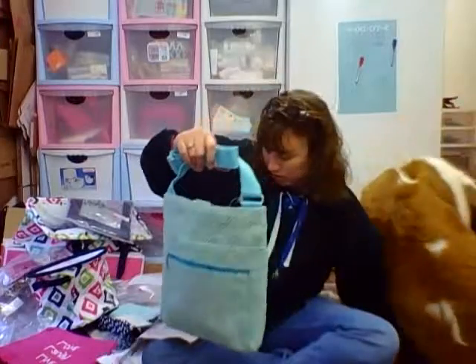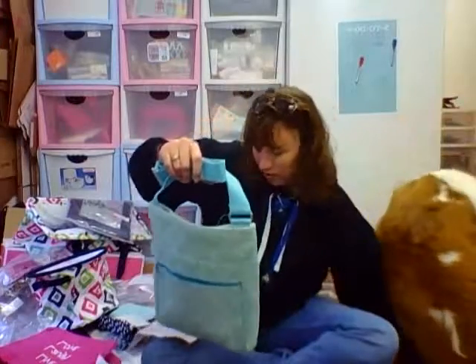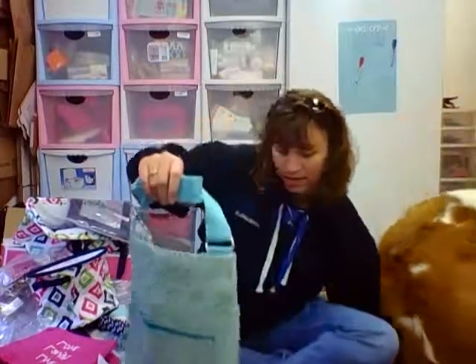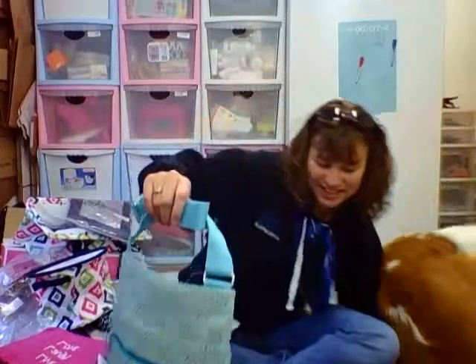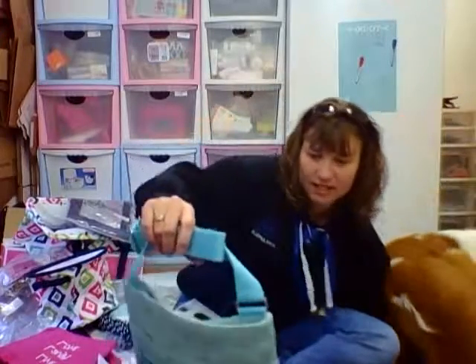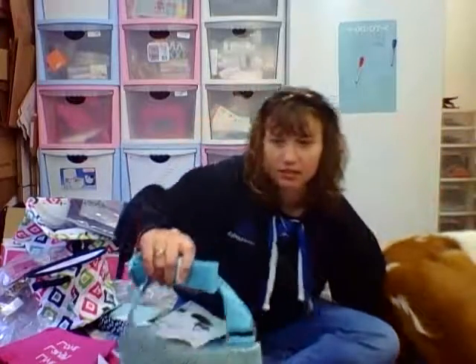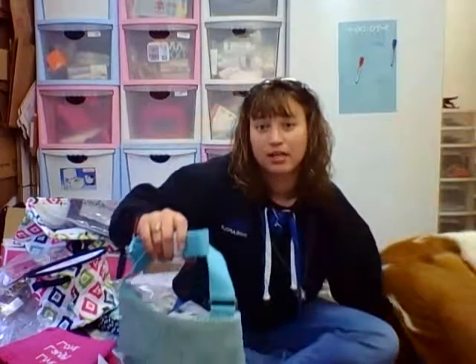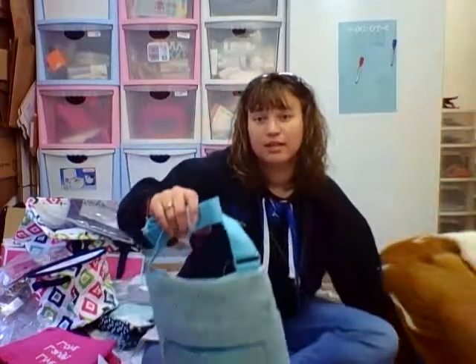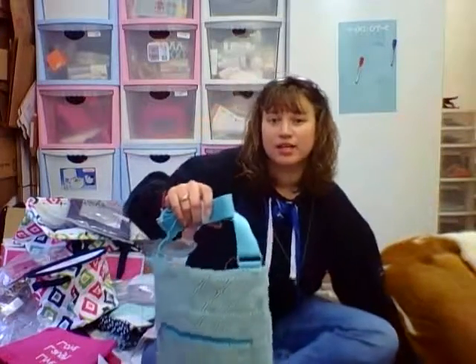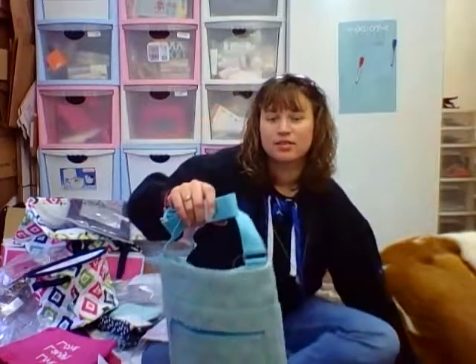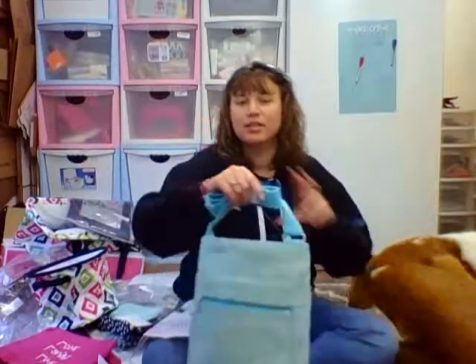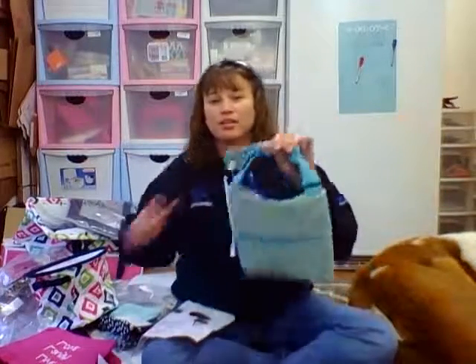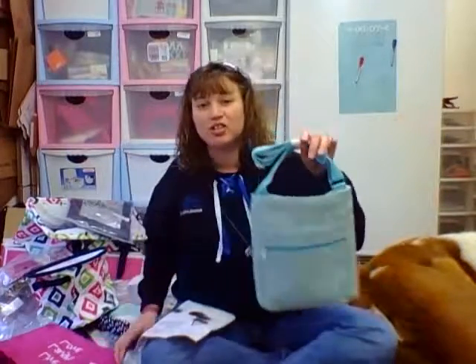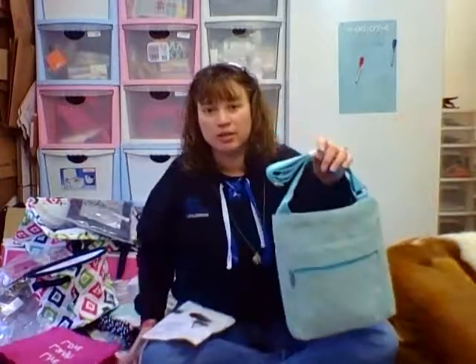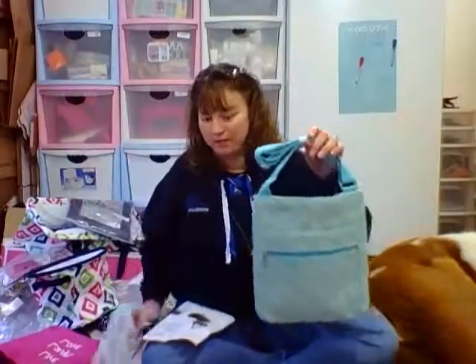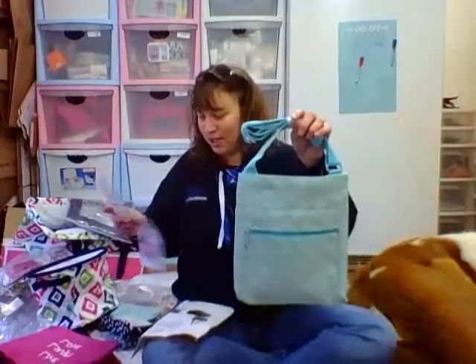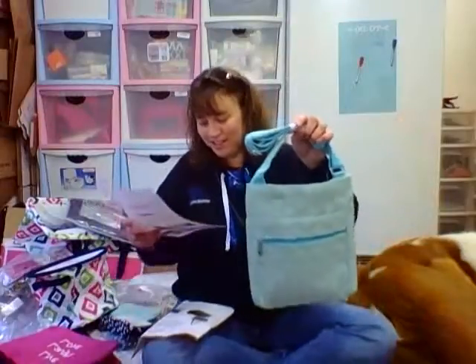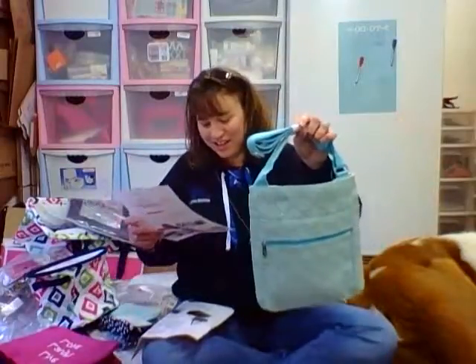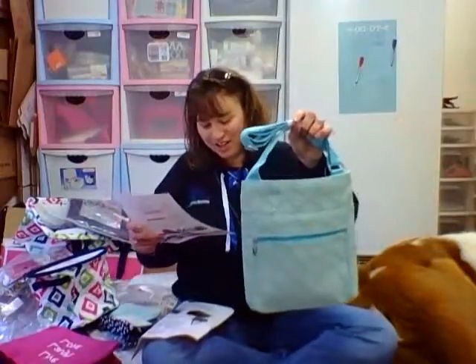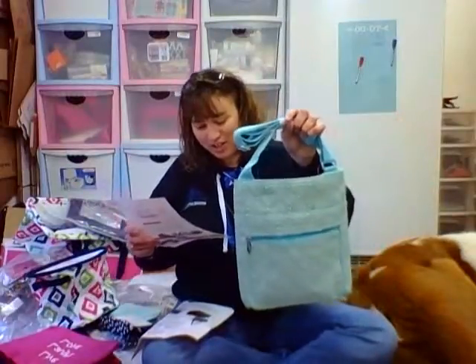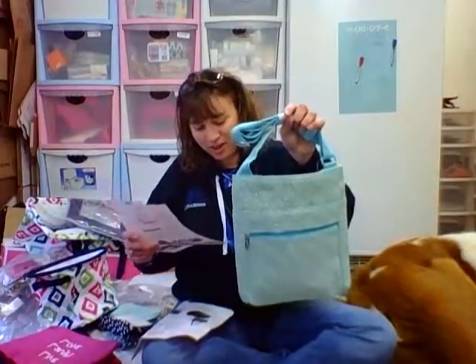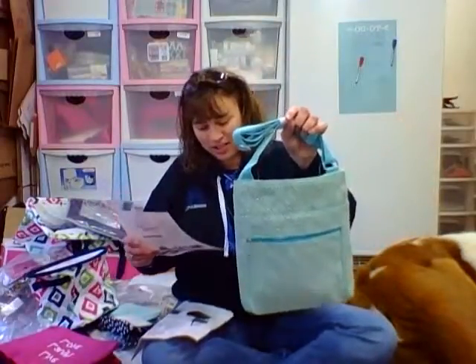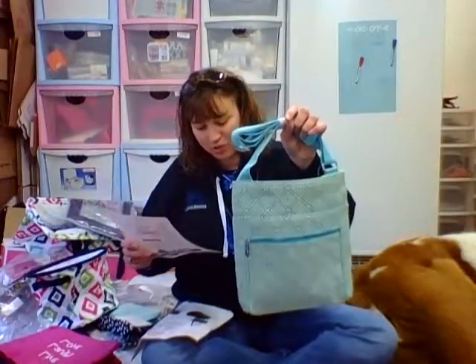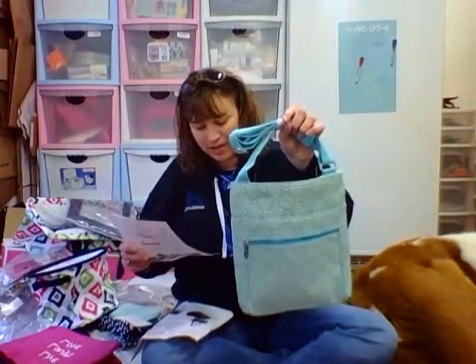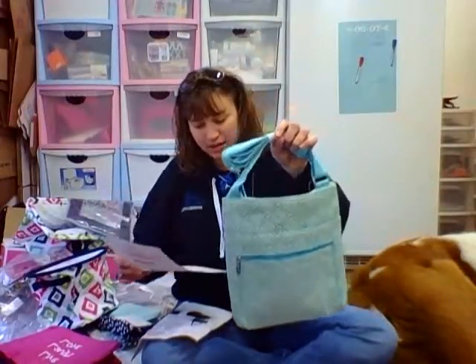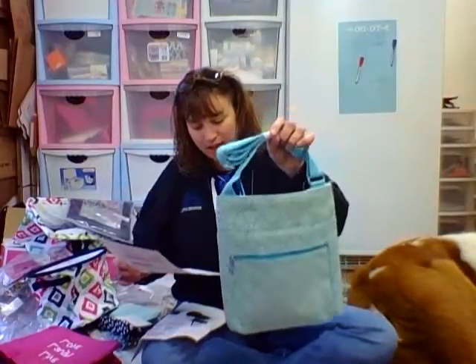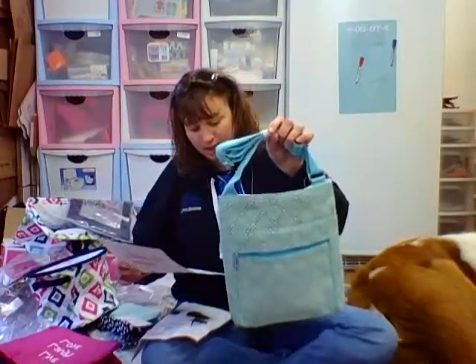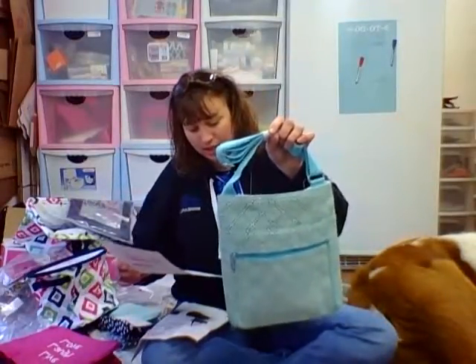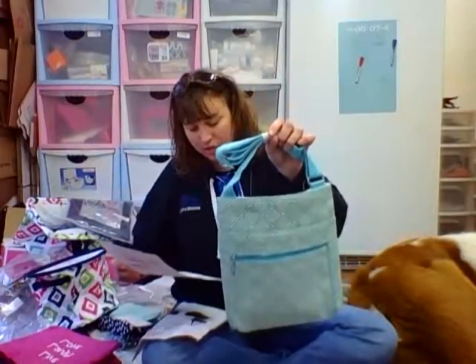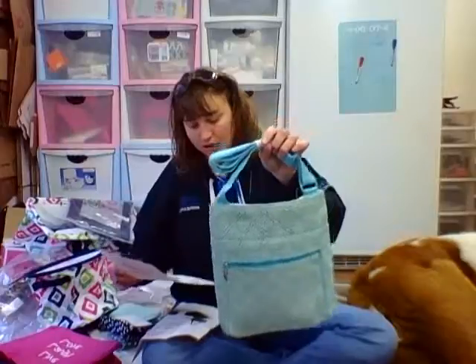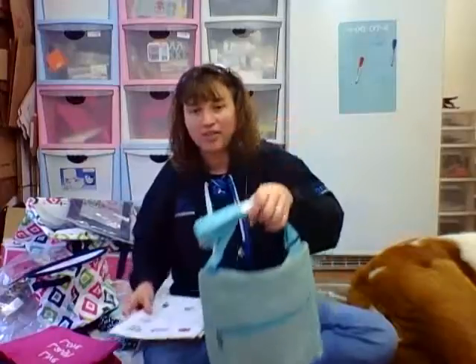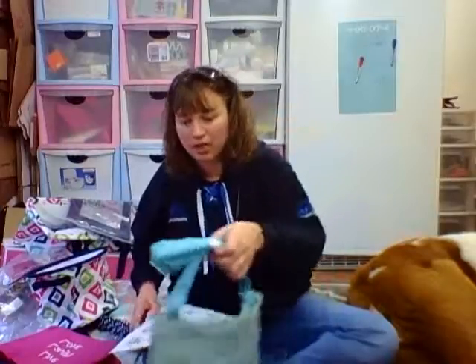Sorry, the dog had to join me! Here's the organizing shoulder bag again and that's in the turquoise graphic weave.